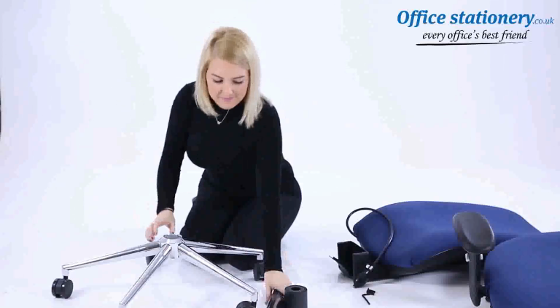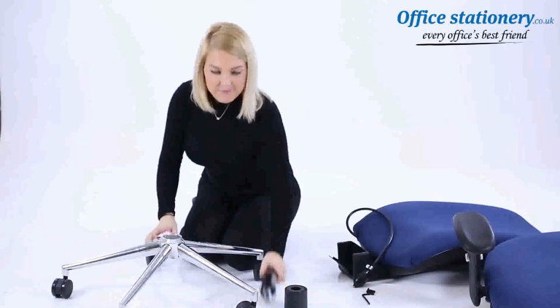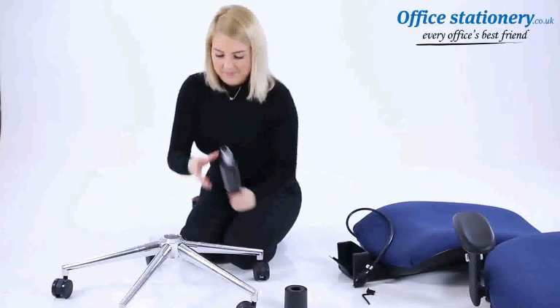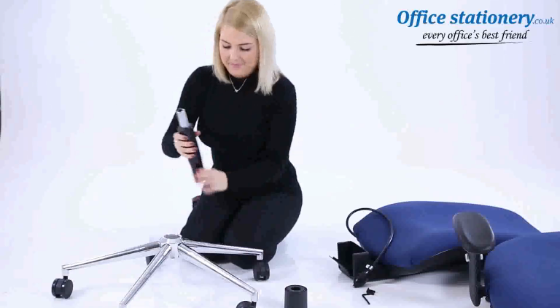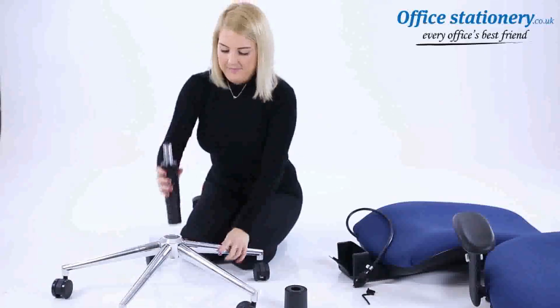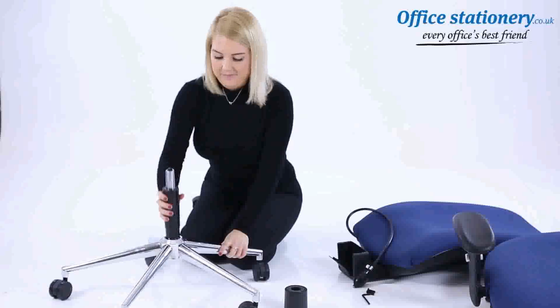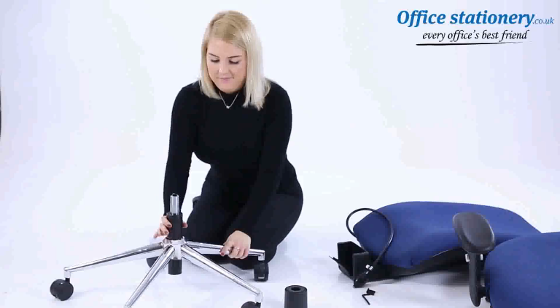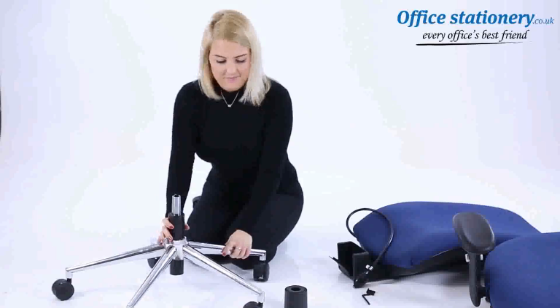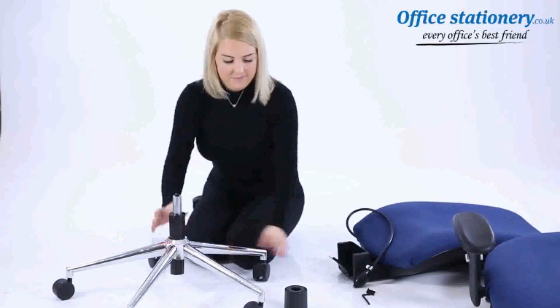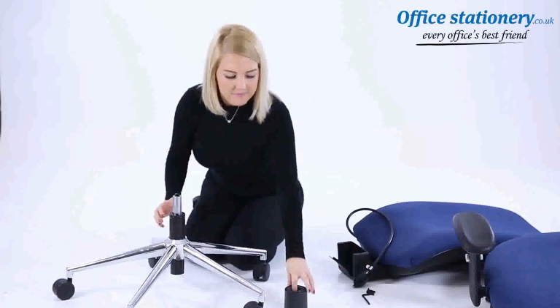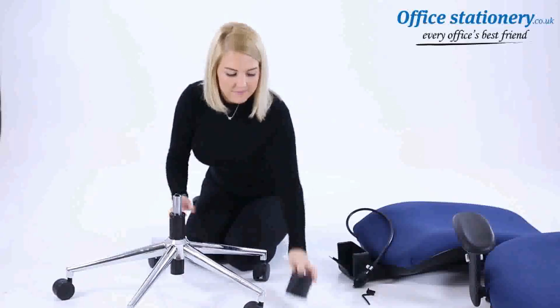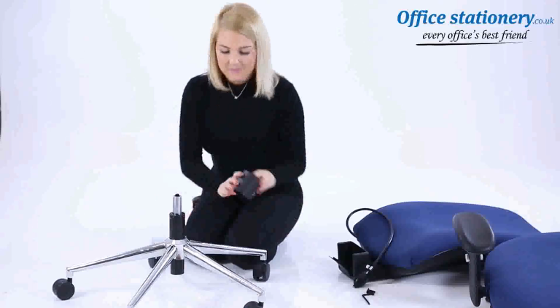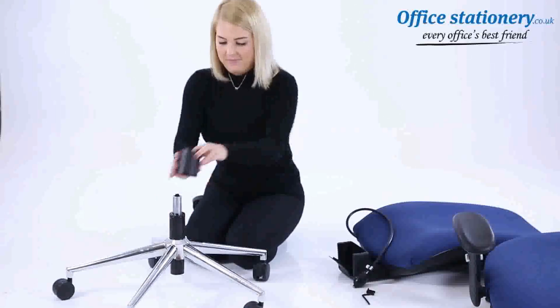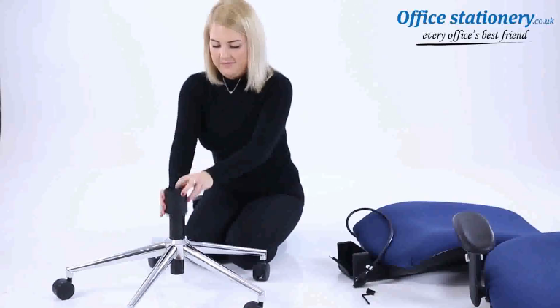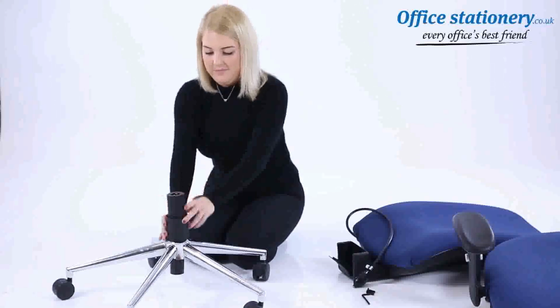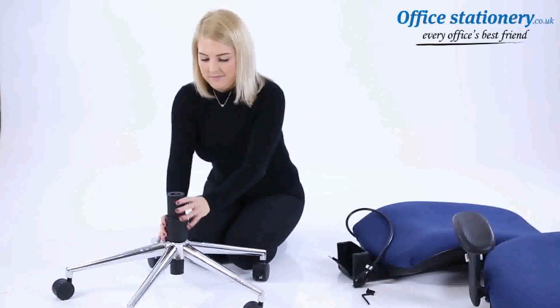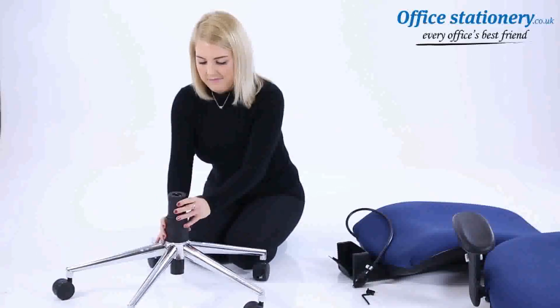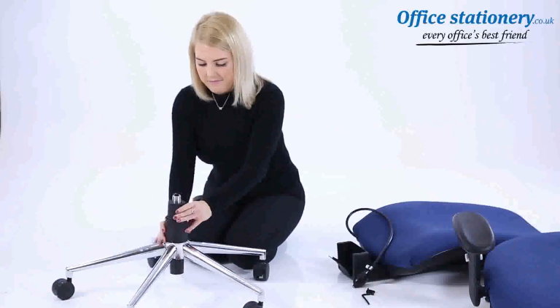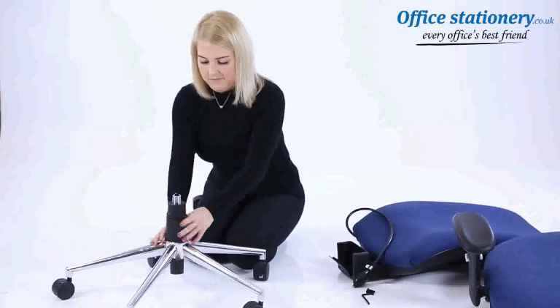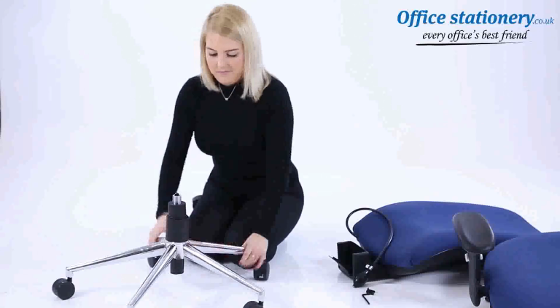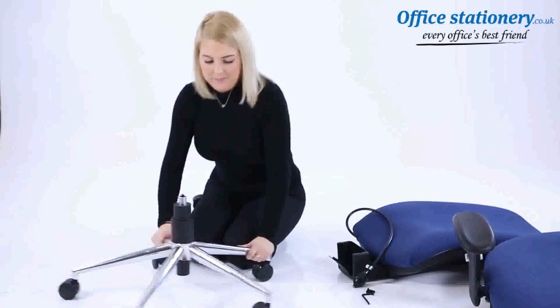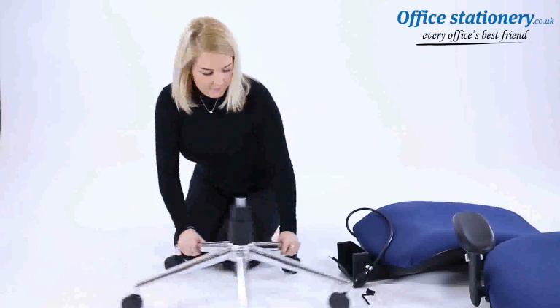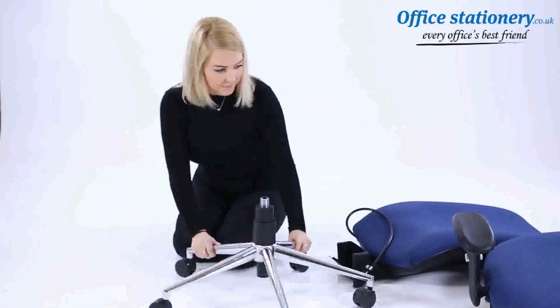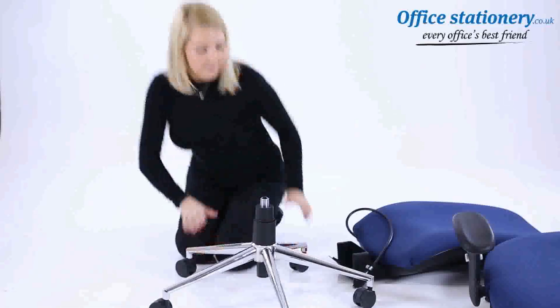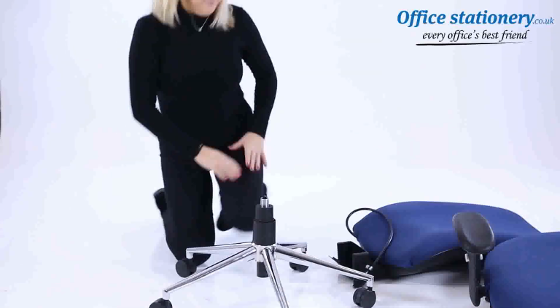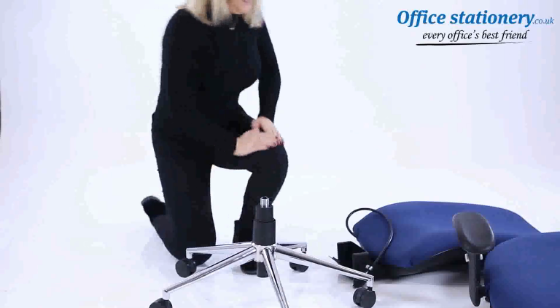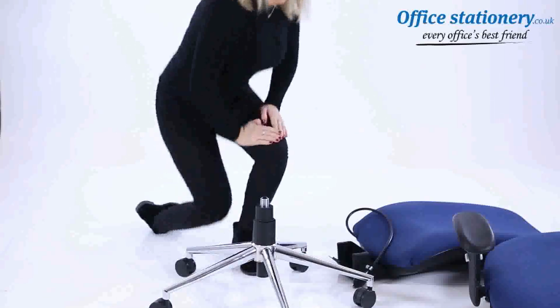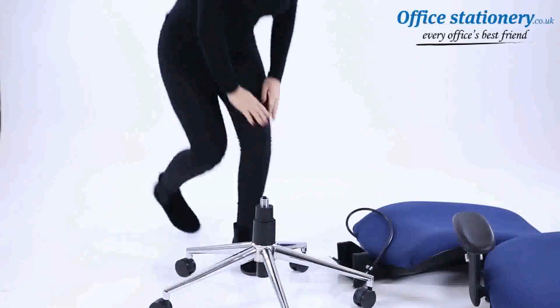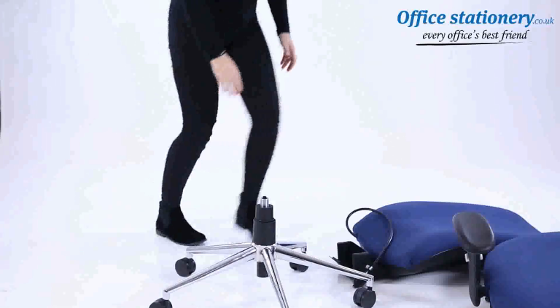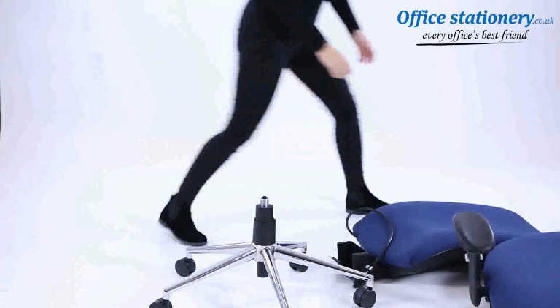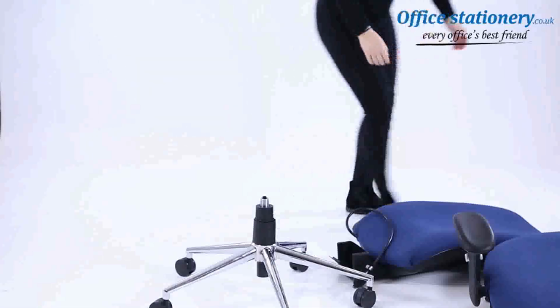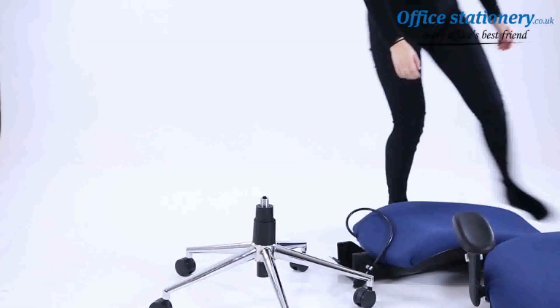Push the gas lift onto the base and place the cover over that. Then take the seat unit and put it onto the top of the gas lift.